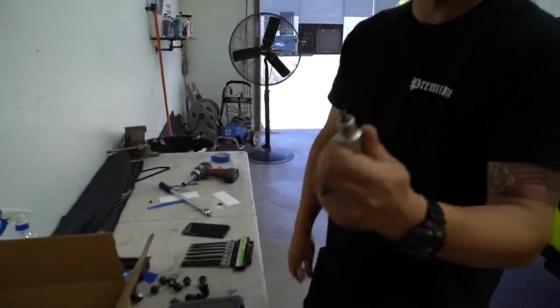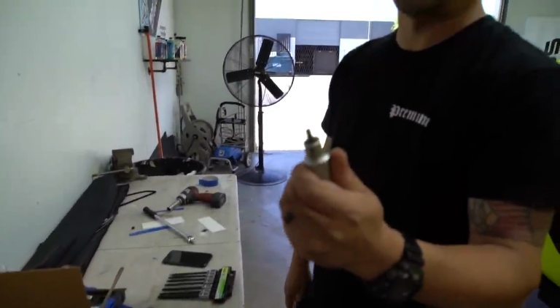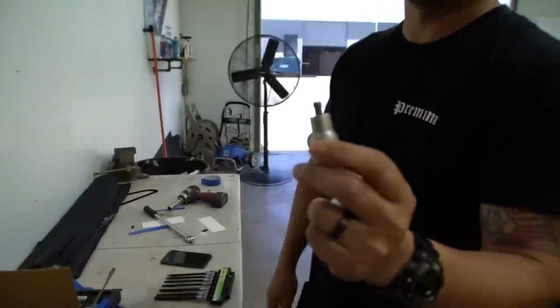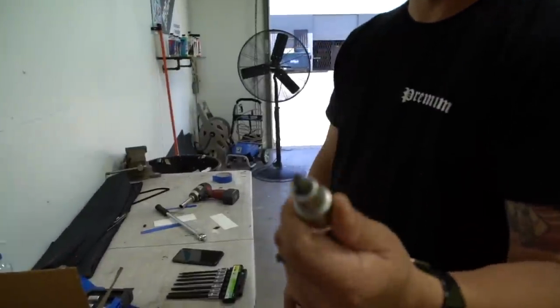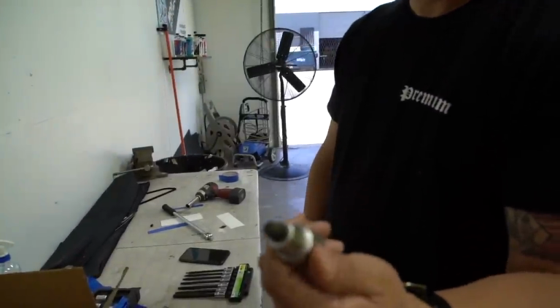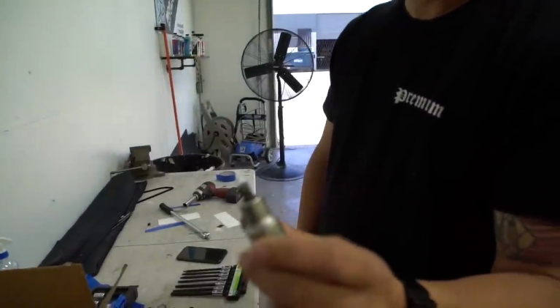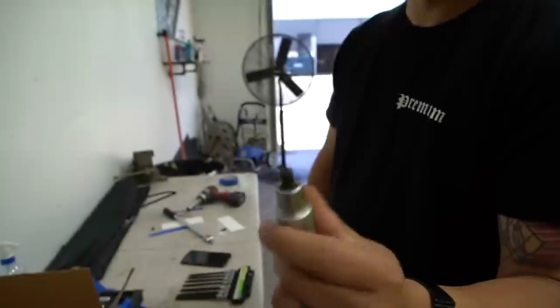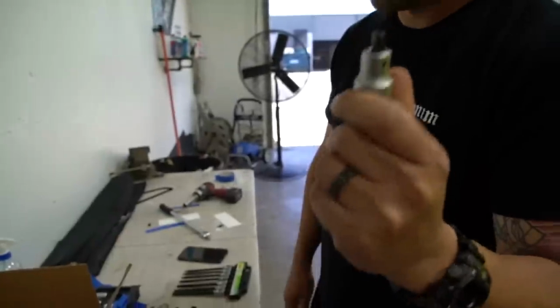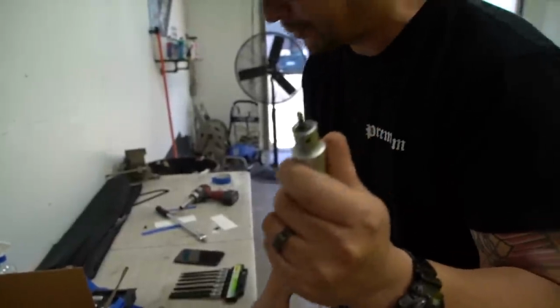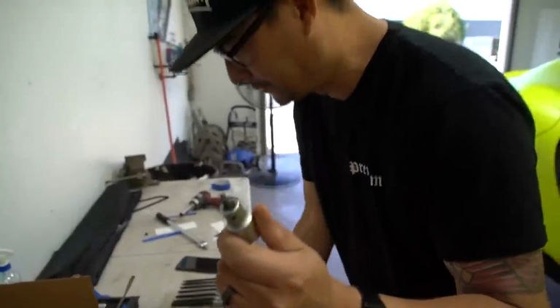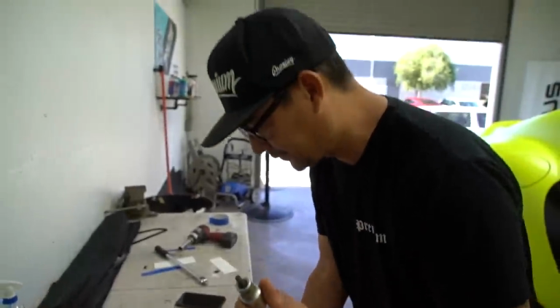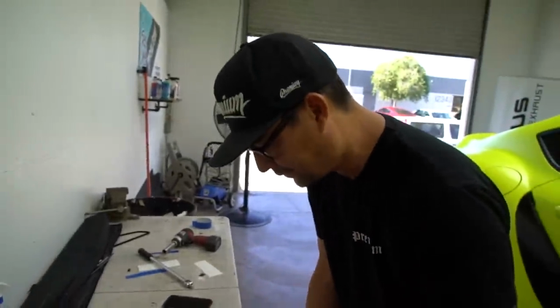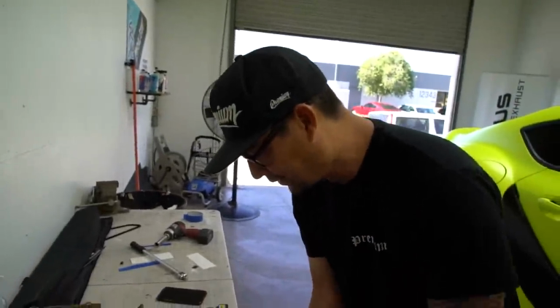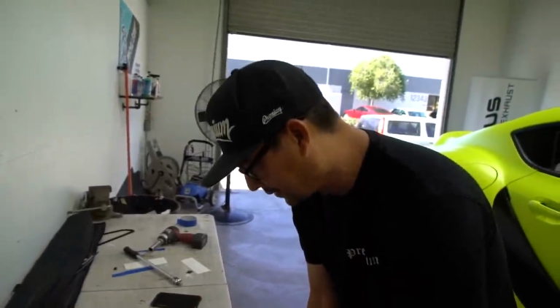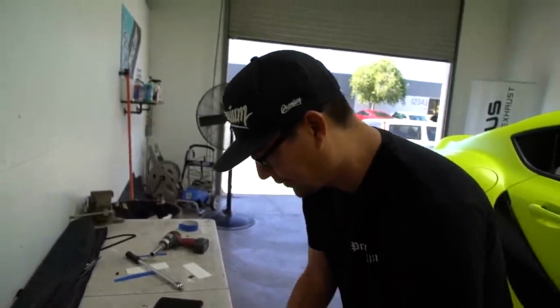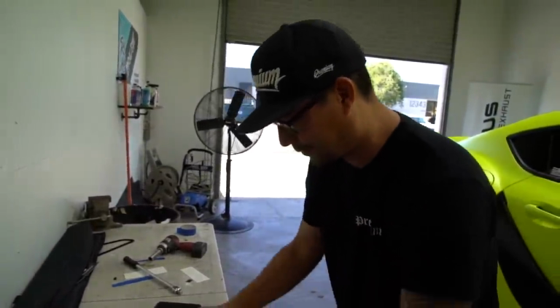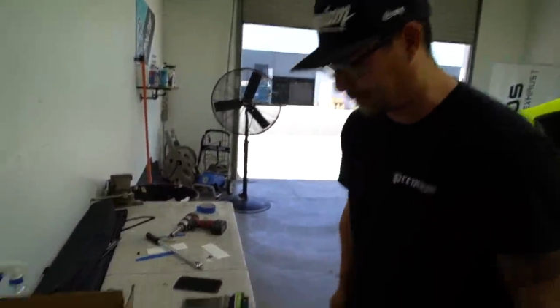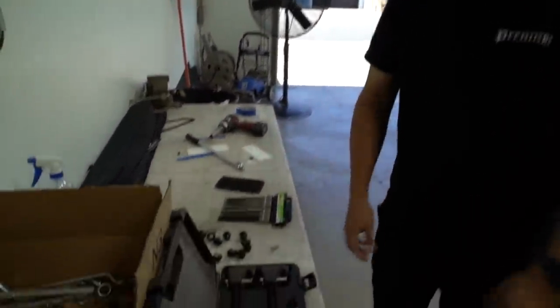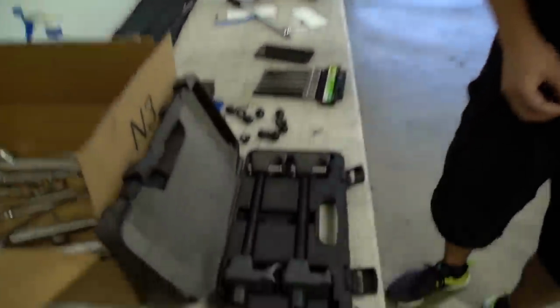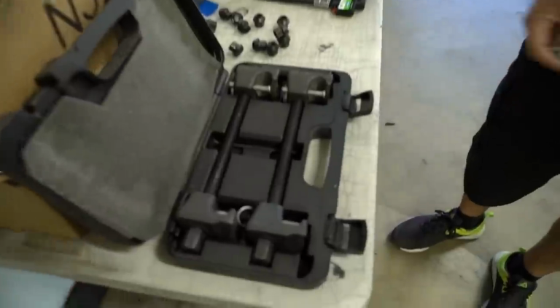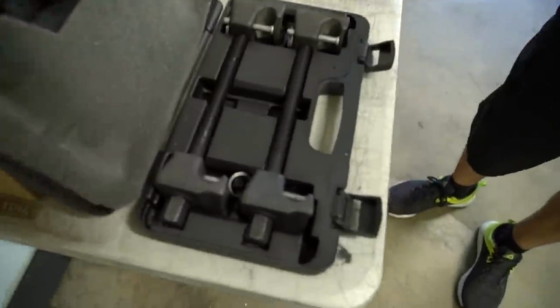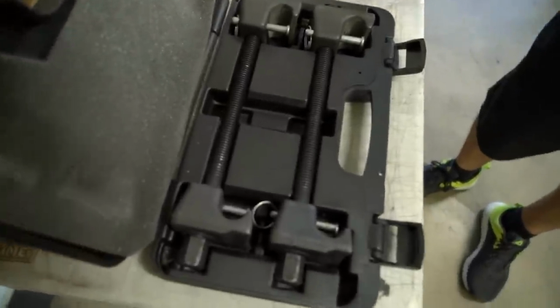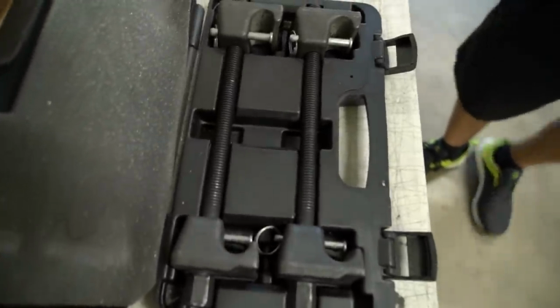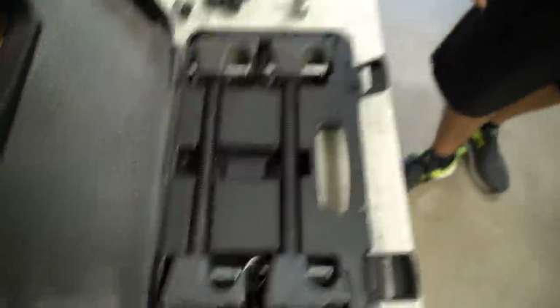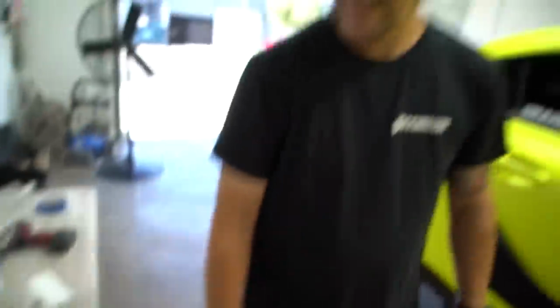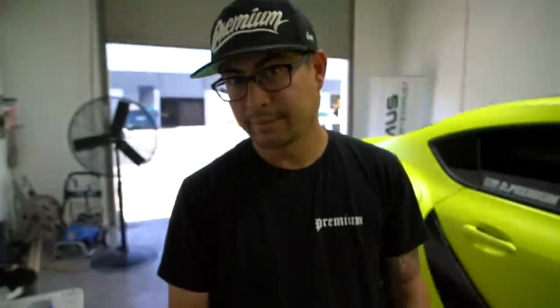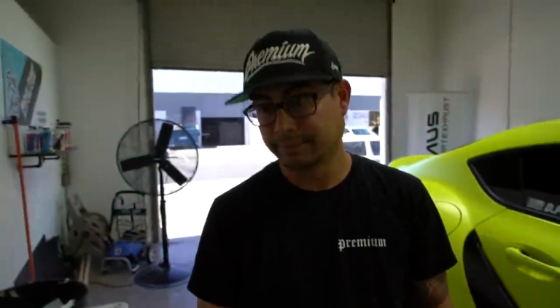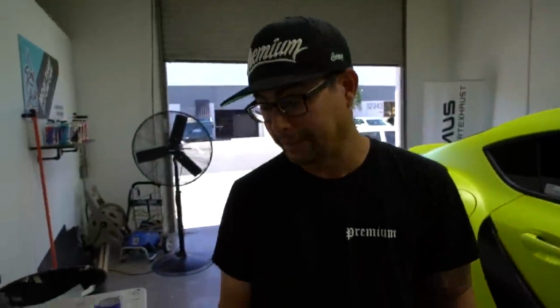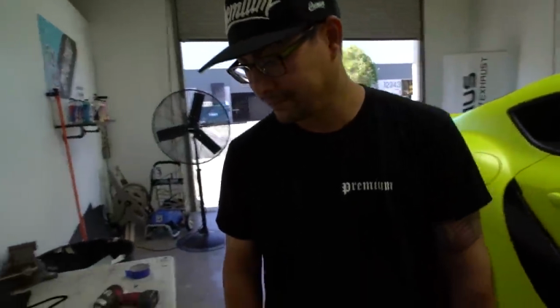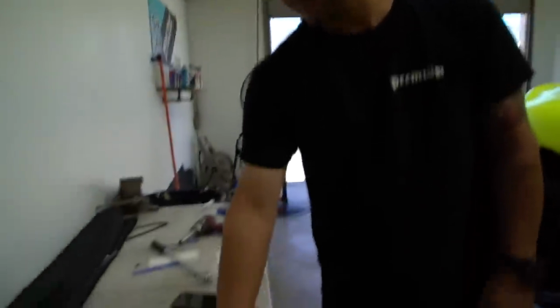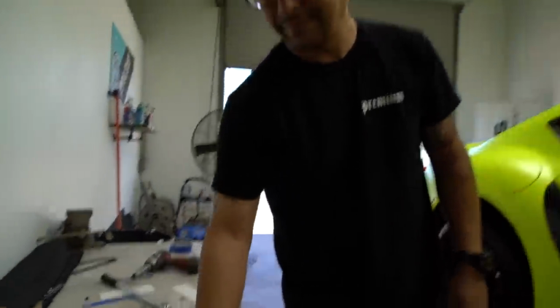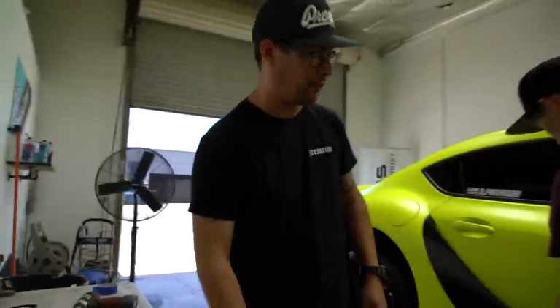If you want to get the strut out — this tool is actually for VWs but I'm pretty sure it's going to work on the BMW. We've got these gnarly spring compressor bastards — we needed those for my truck.